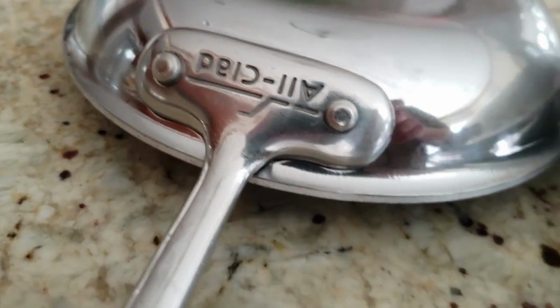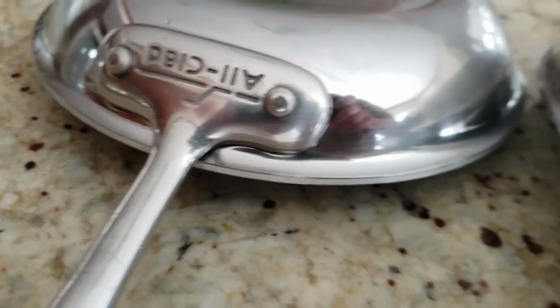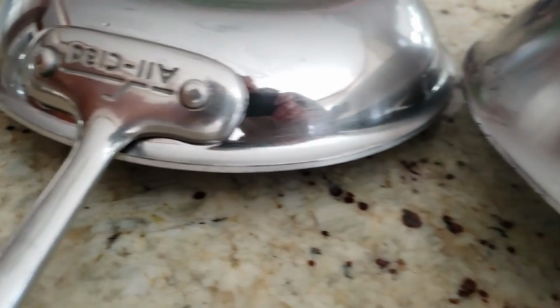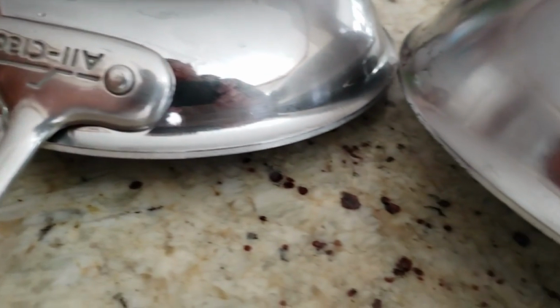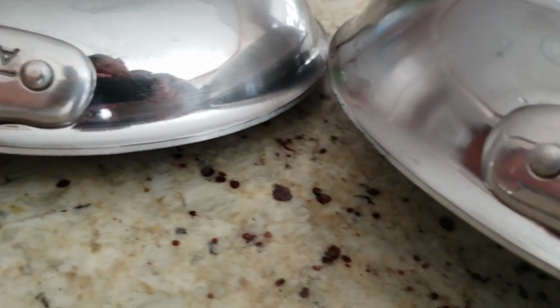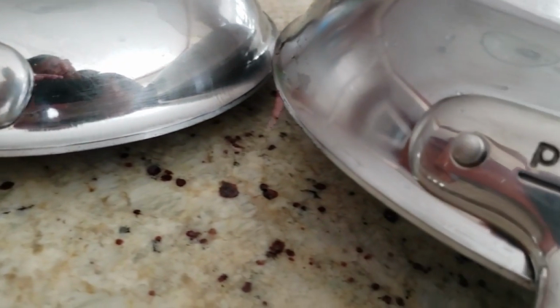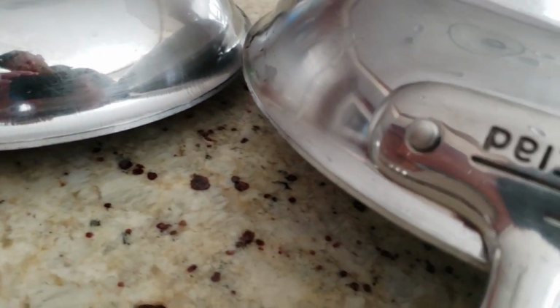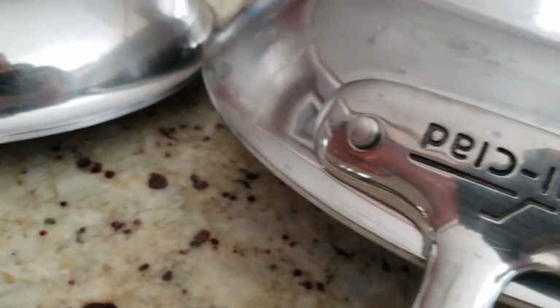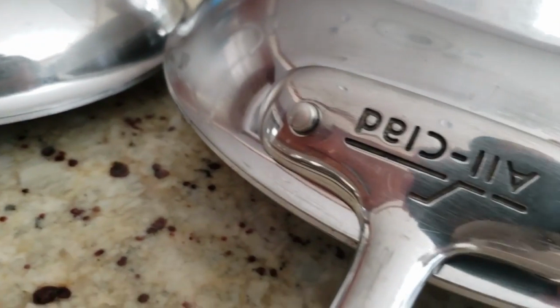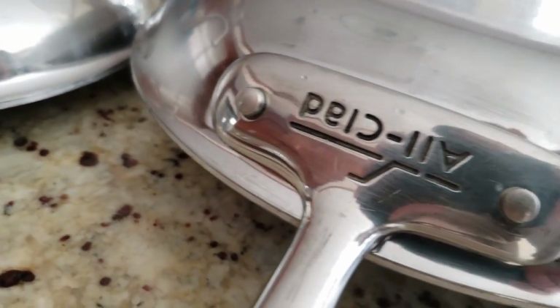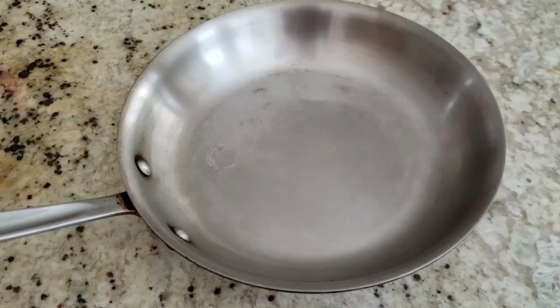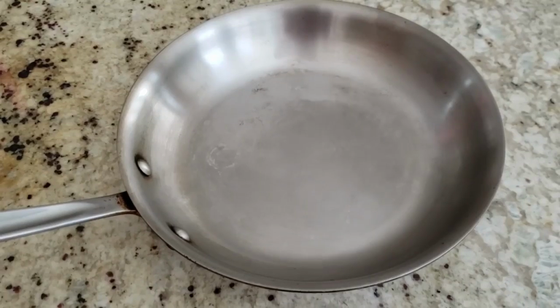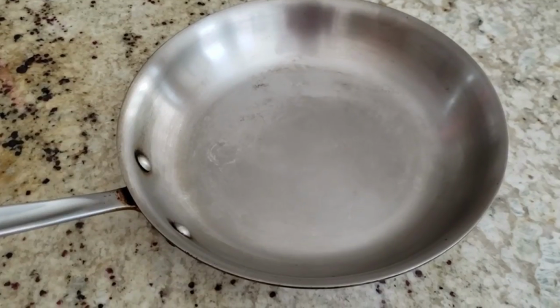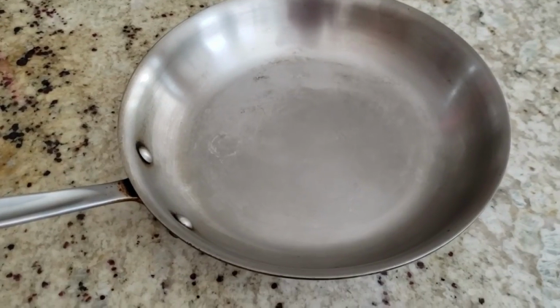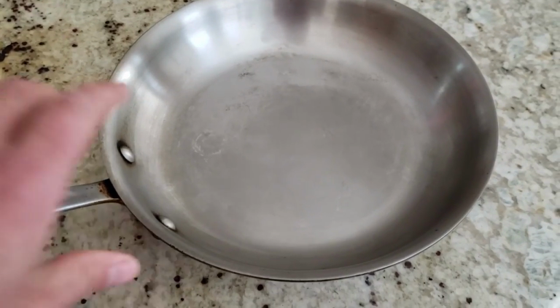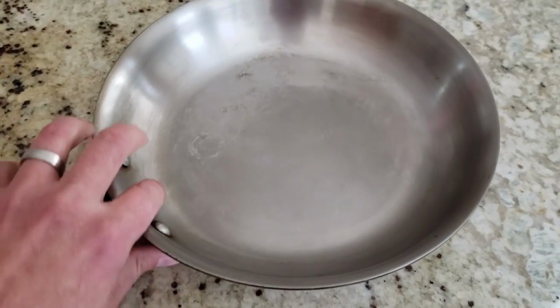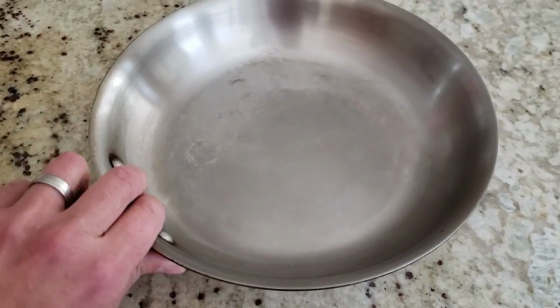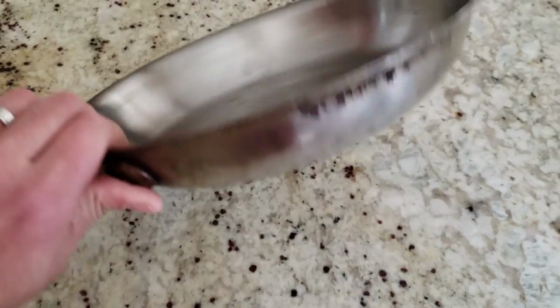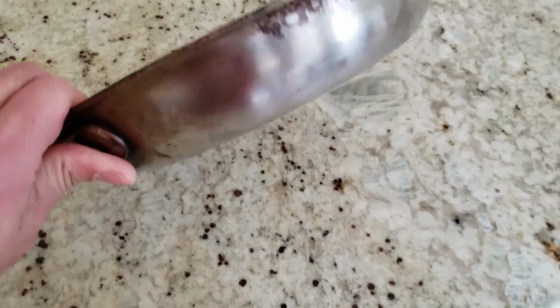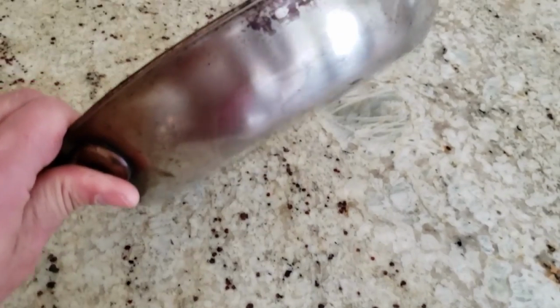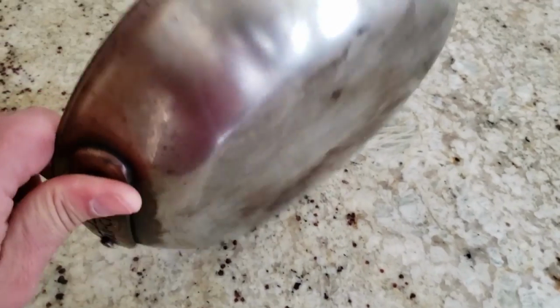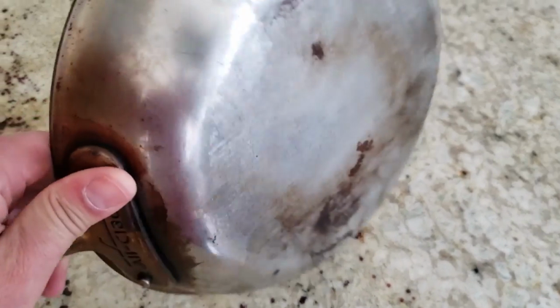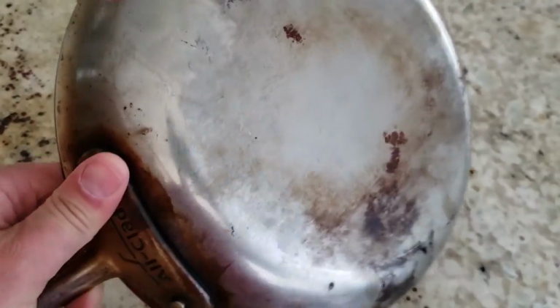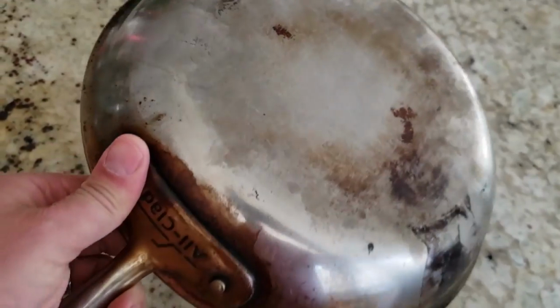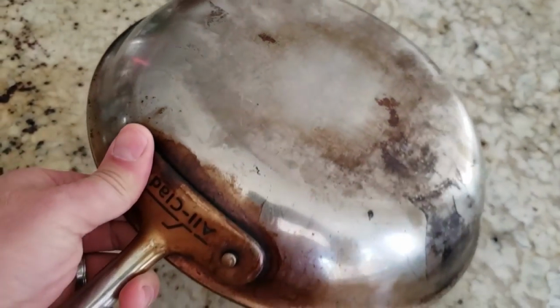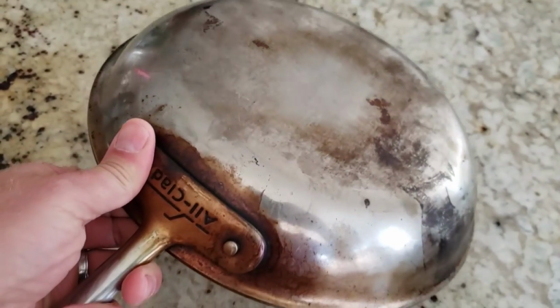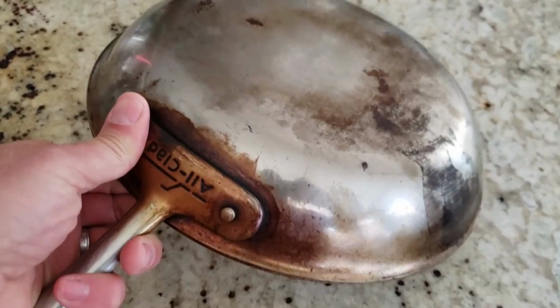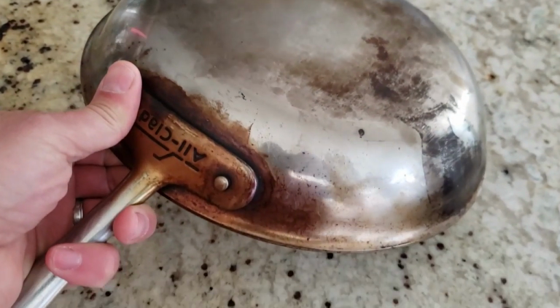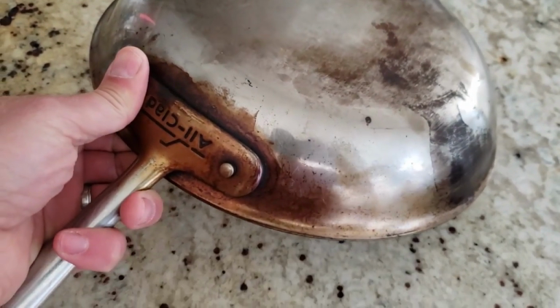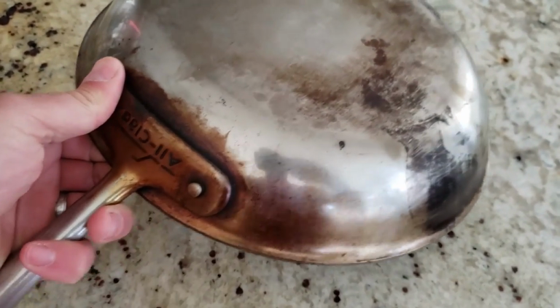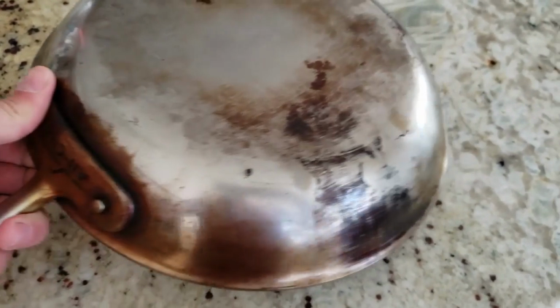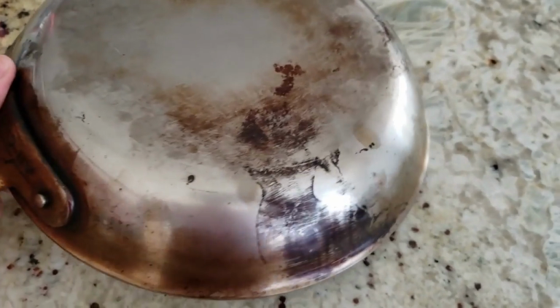First, let's see what I had to work with. Here's the frying pan I had — there's the bottom. It just looks so bad.